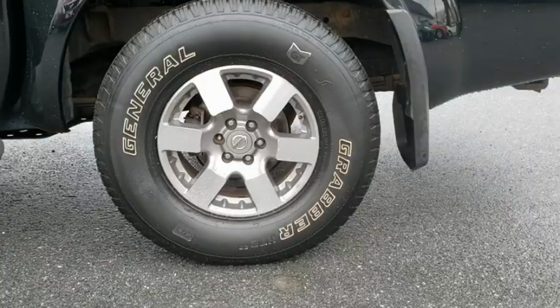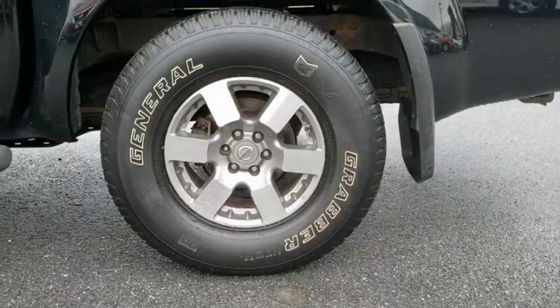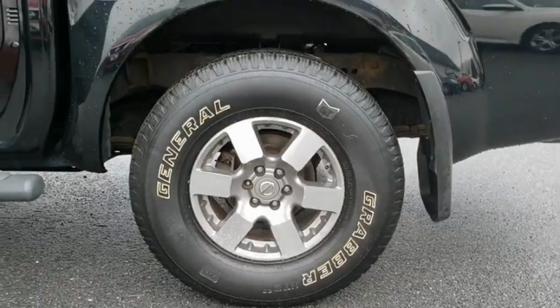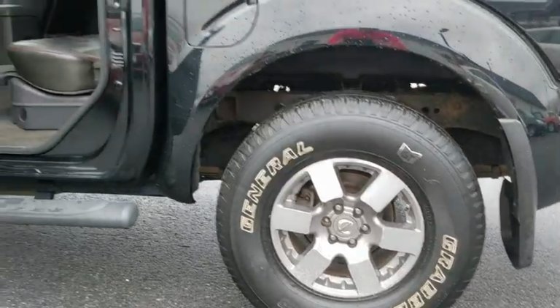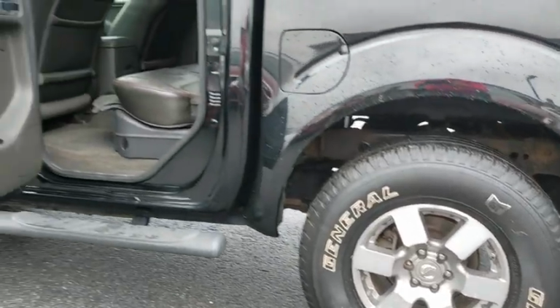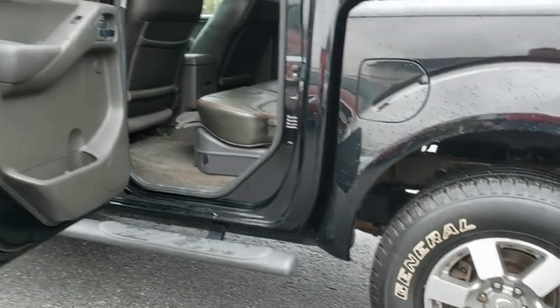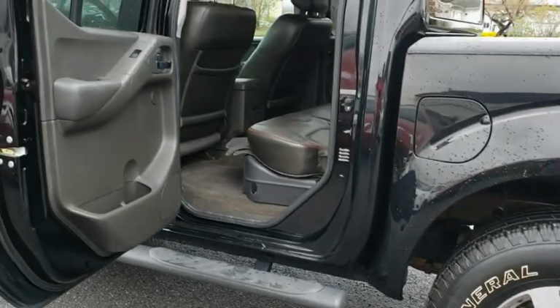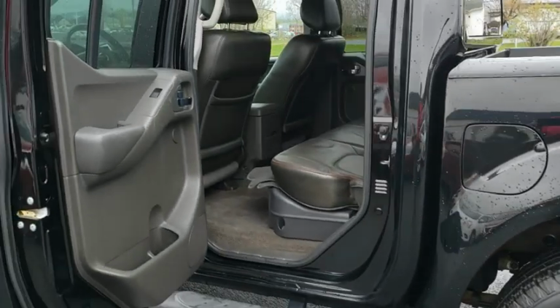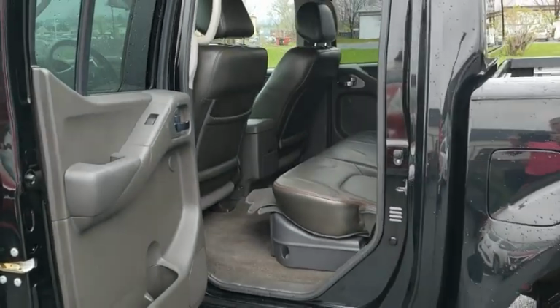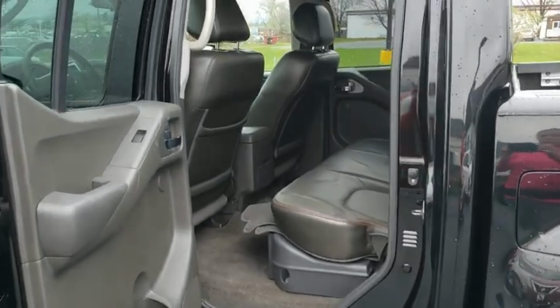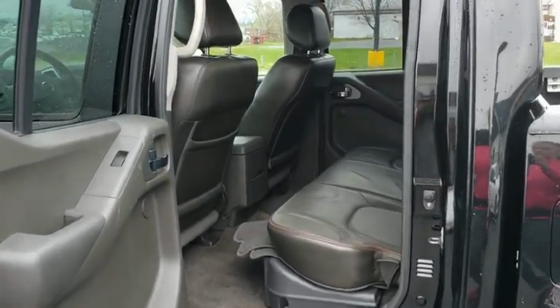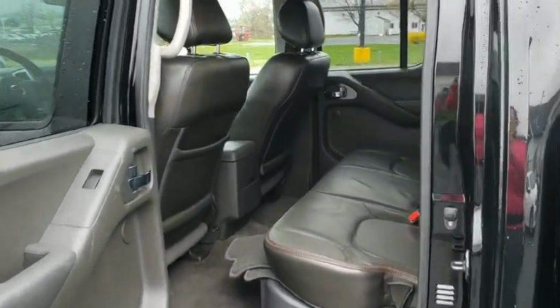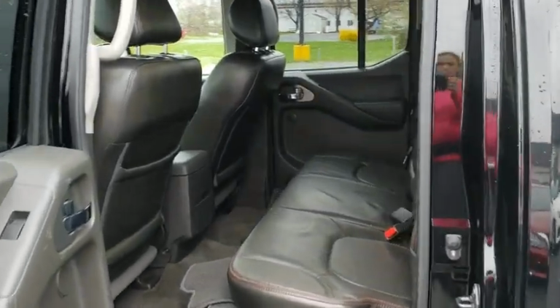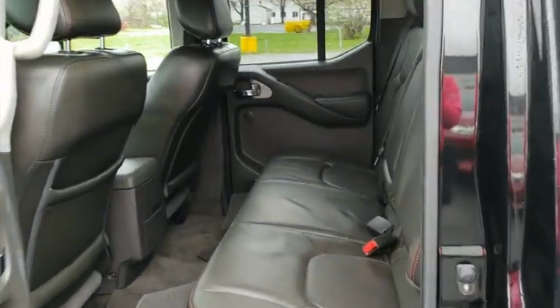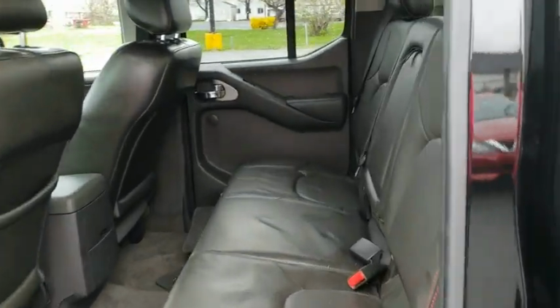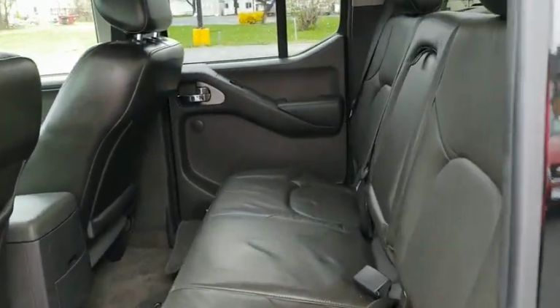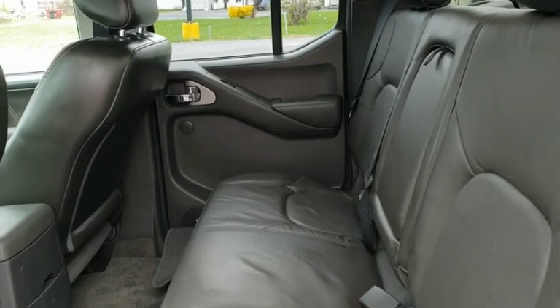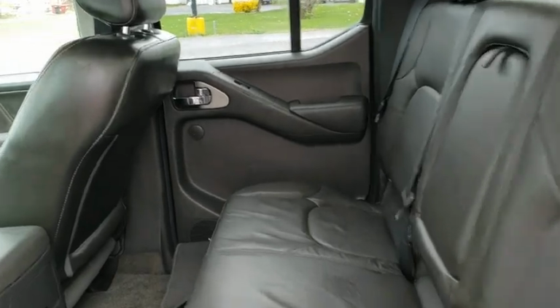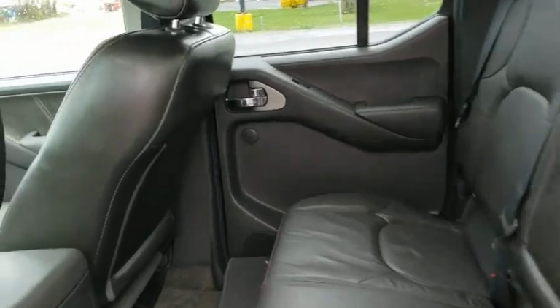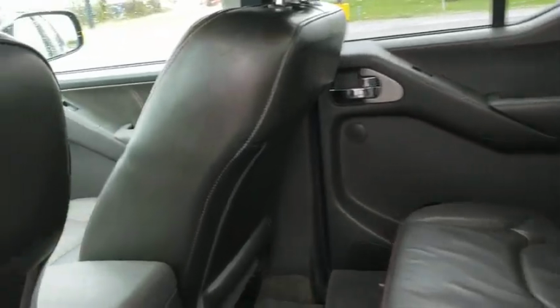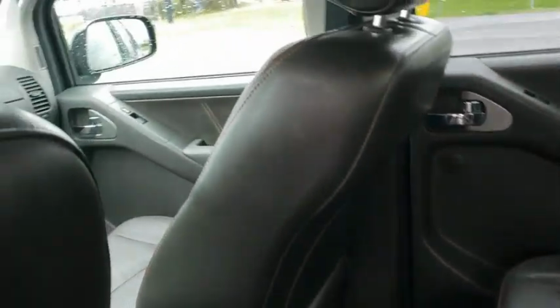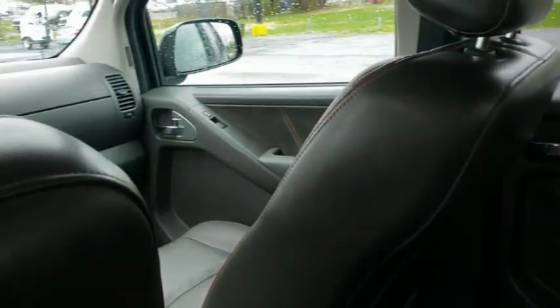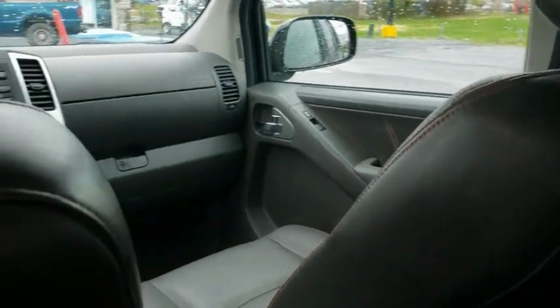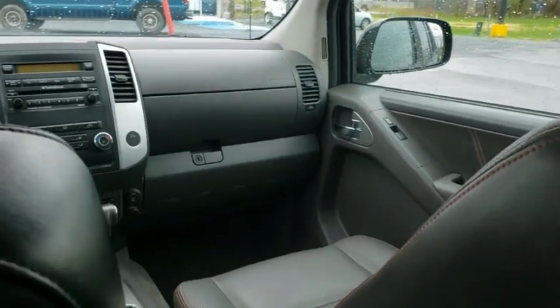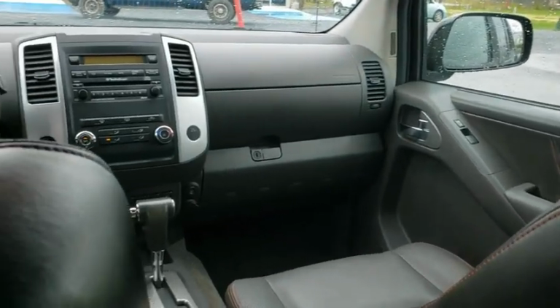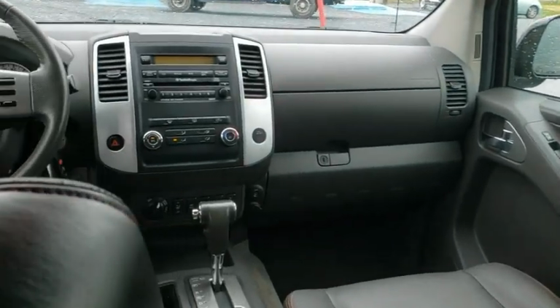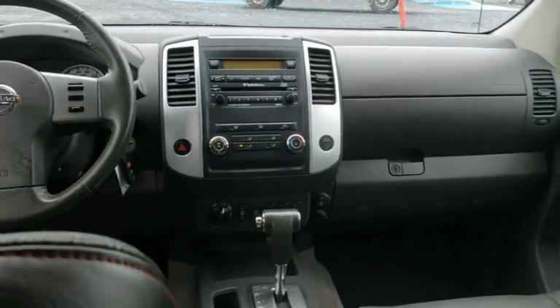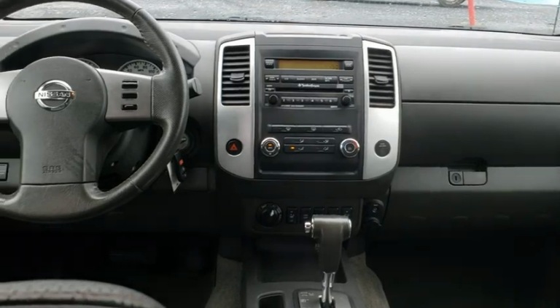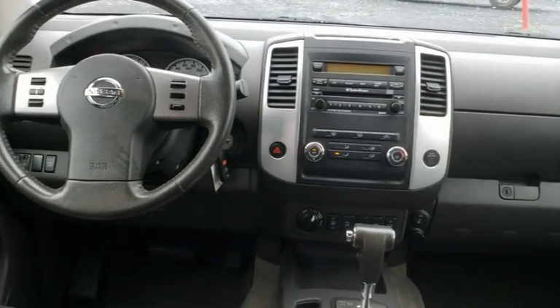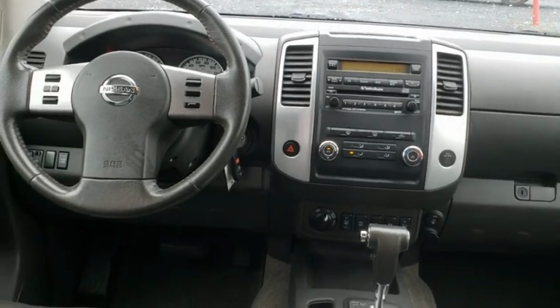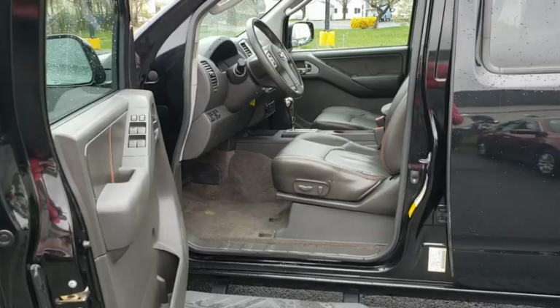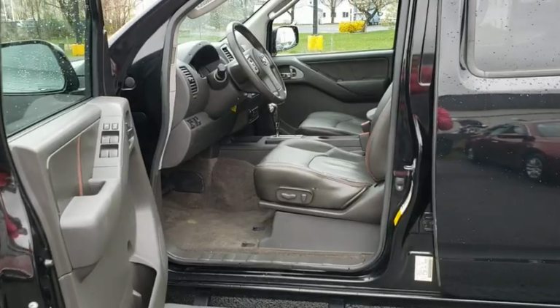Here are some of this vehicle's great options: traction control, dual airbags, power steering, AM-FM stereo with CD player, four-wheel disc brakes, fog lights, heated front seats, trip computer, CD player, and rear window defroster.